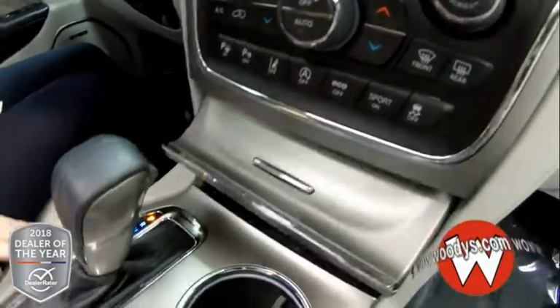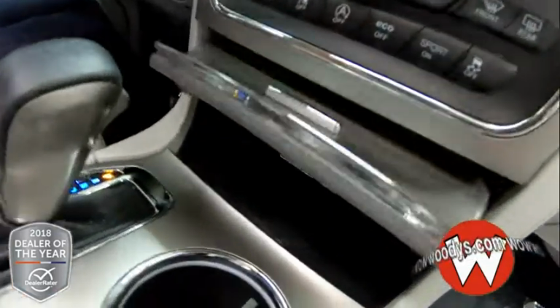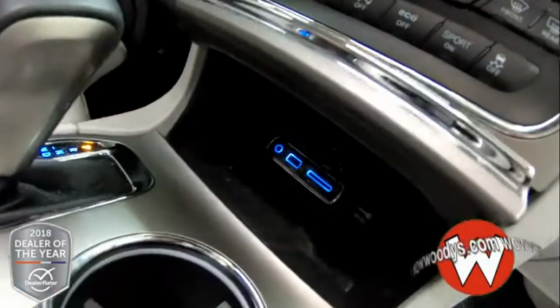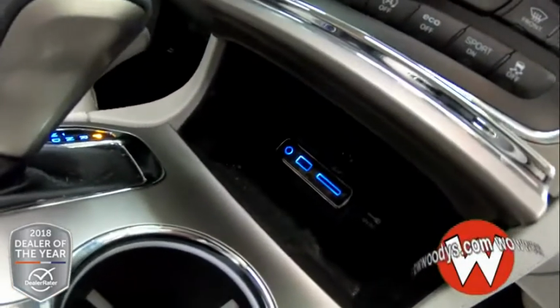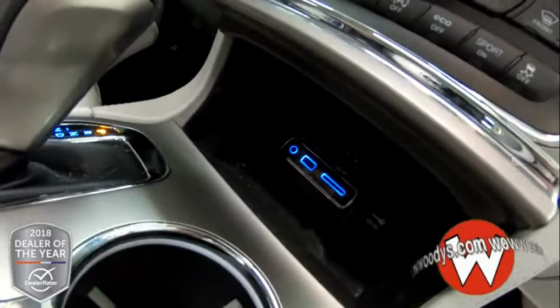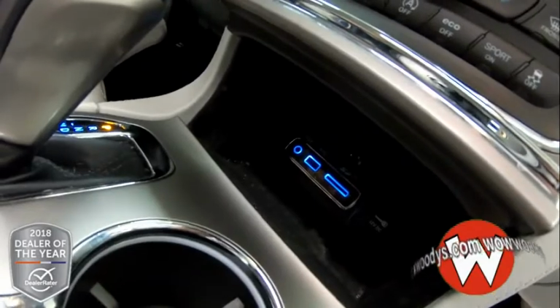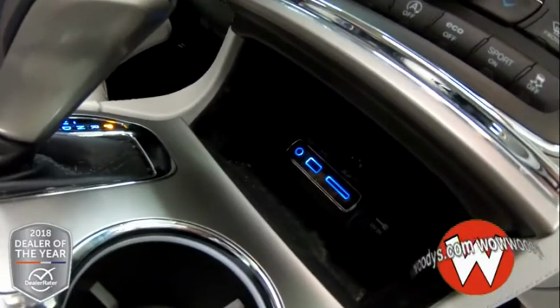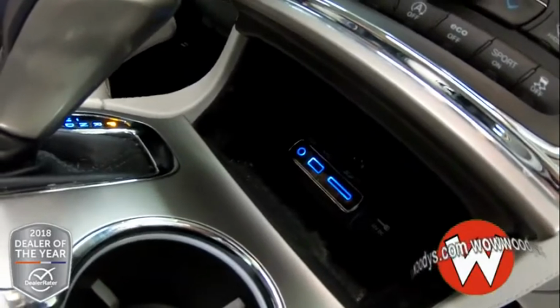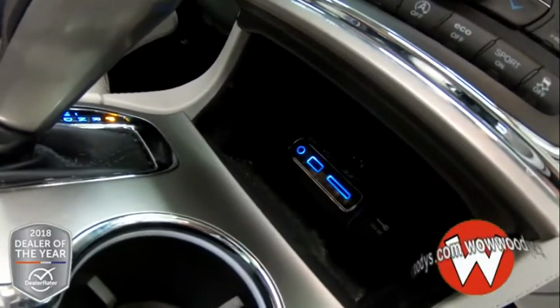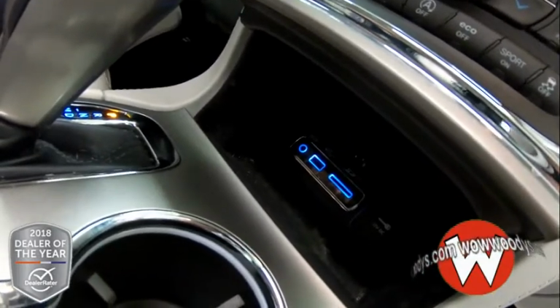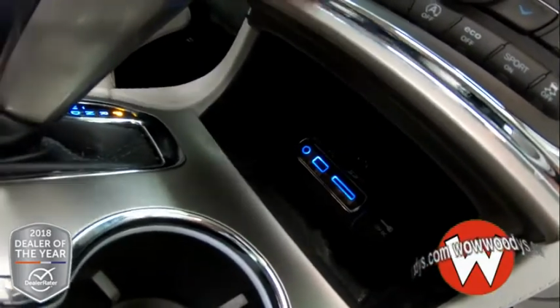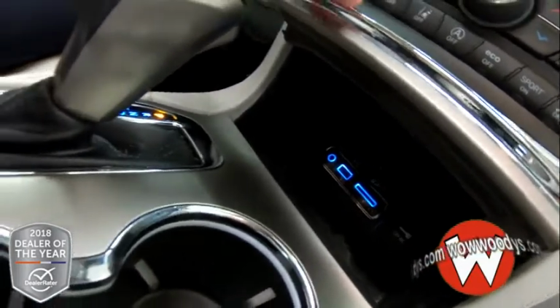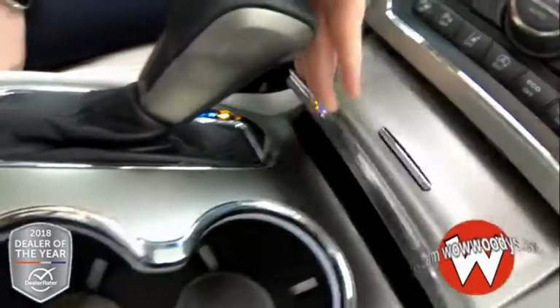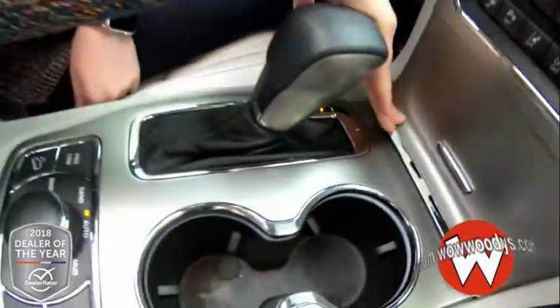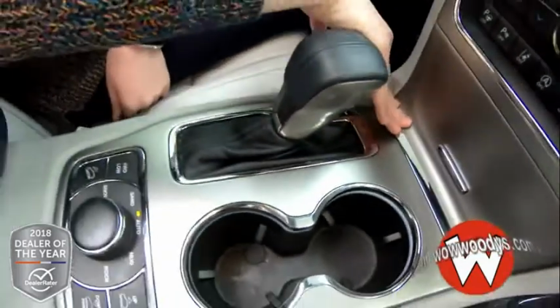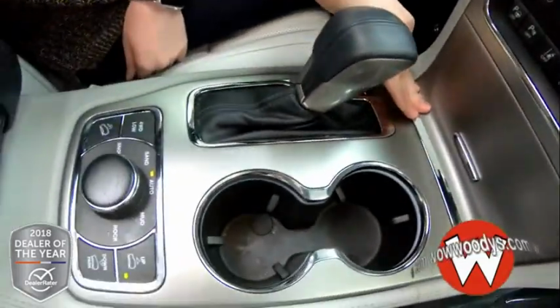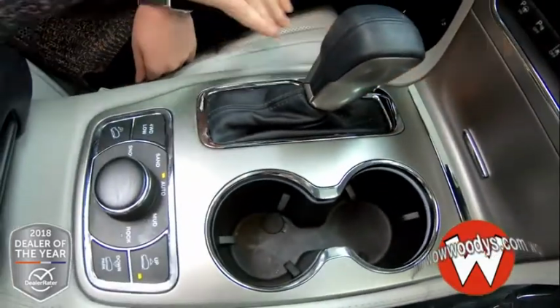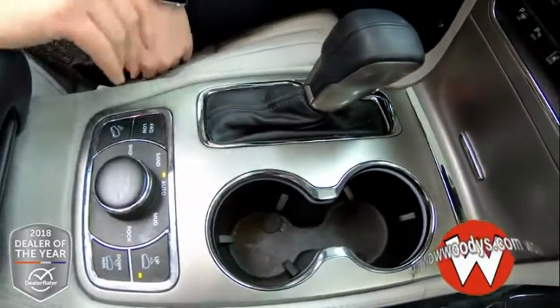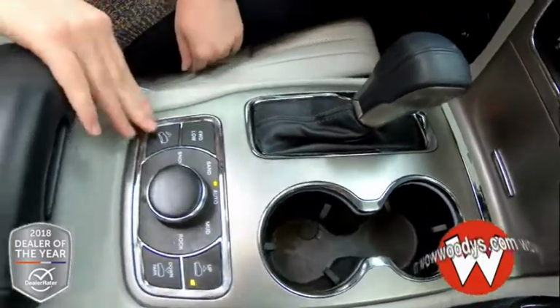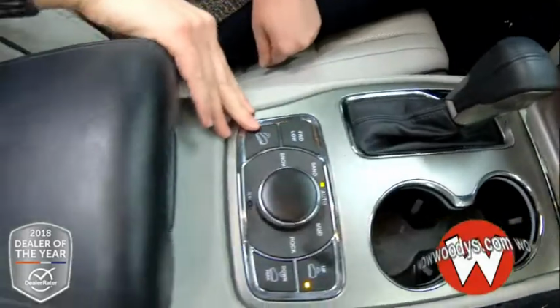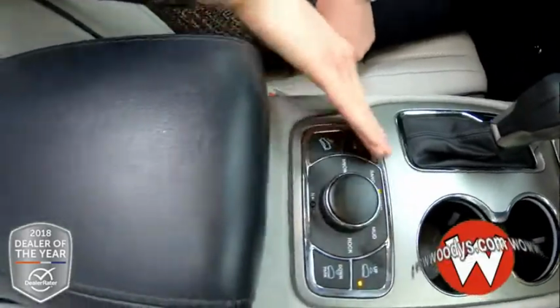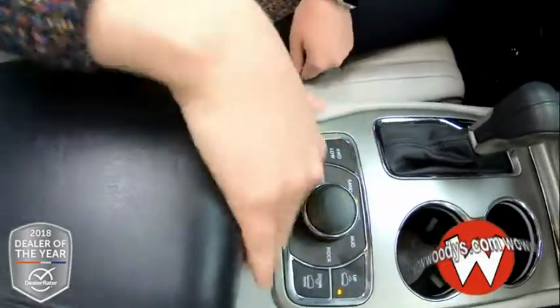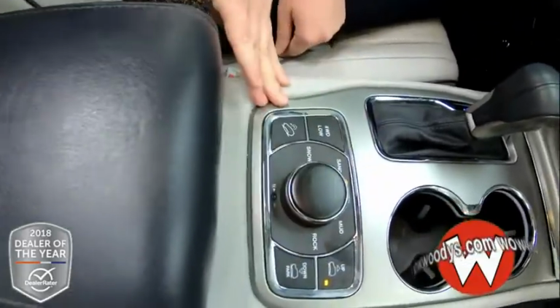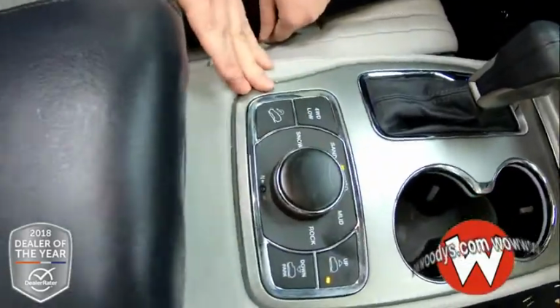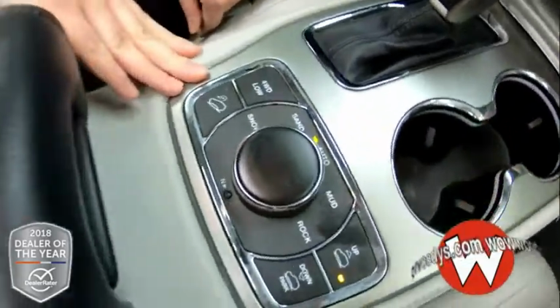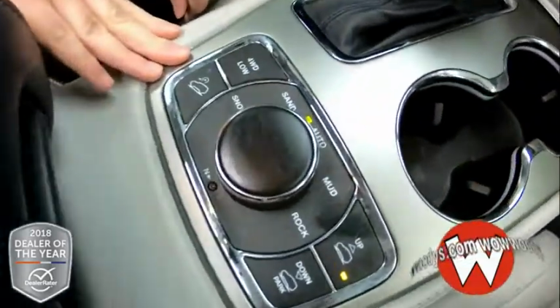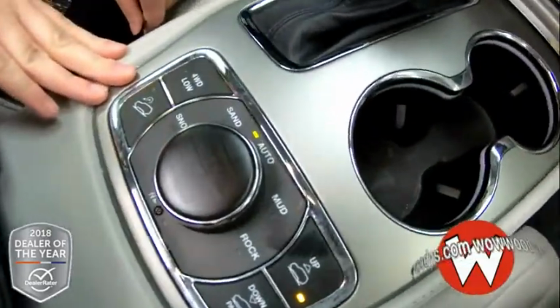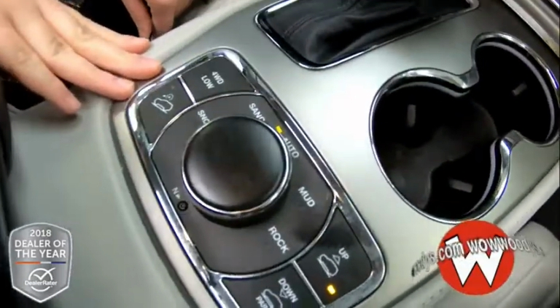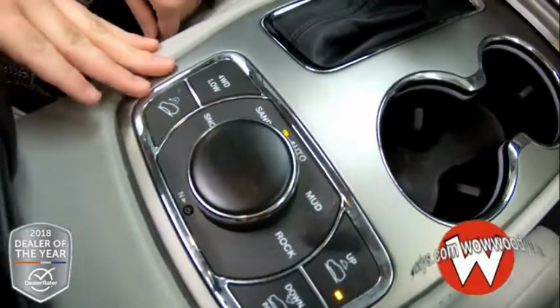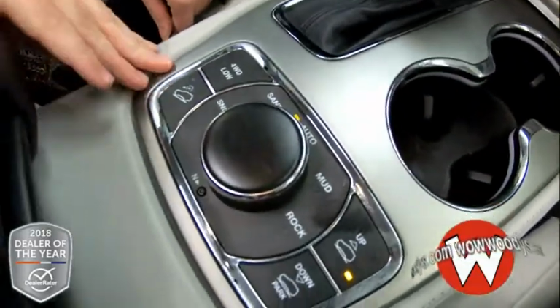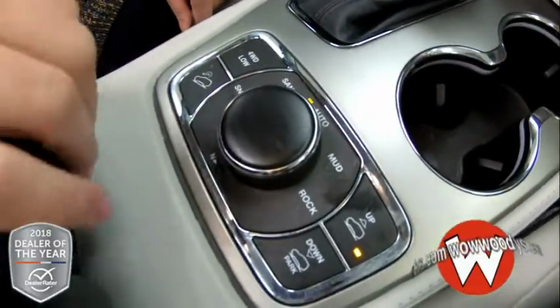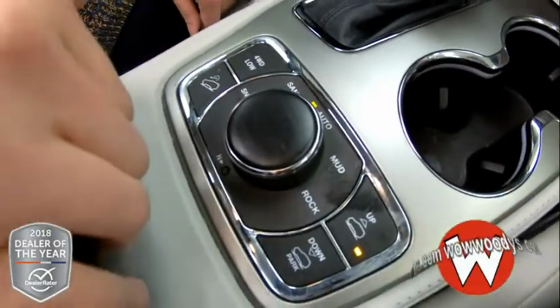Down below you have a media hub with an aux port, USB port, SD card reader, and a 12 volt. Two cup holders. And then here's your select terrain system with your hill descent and your air suspension.